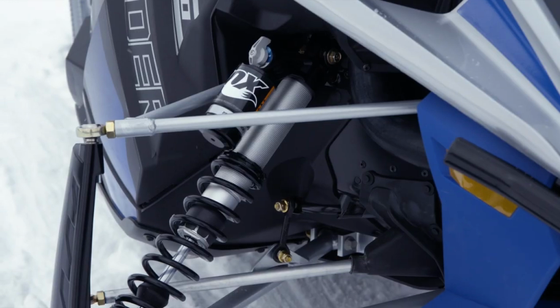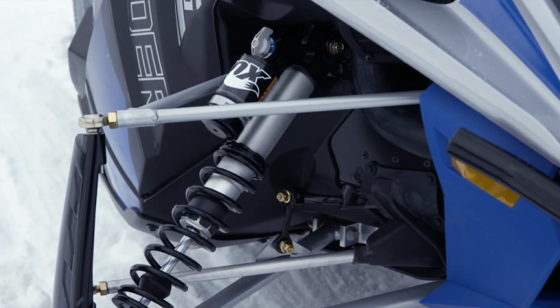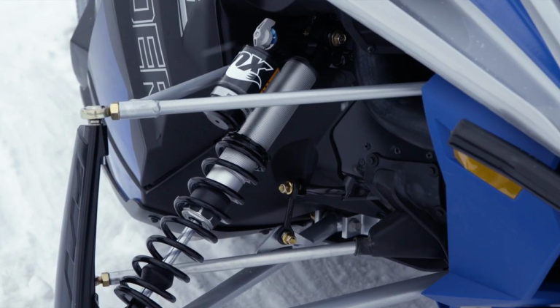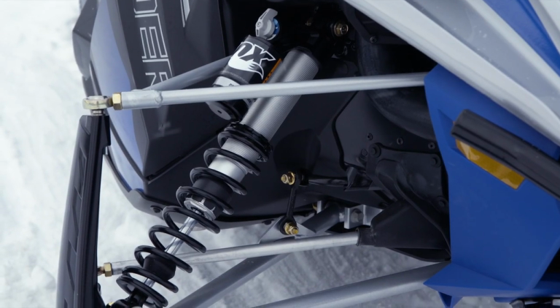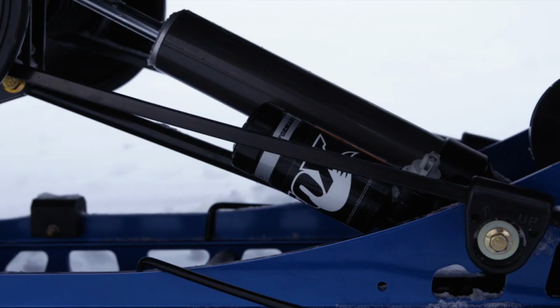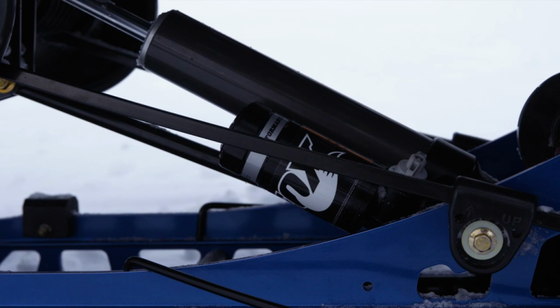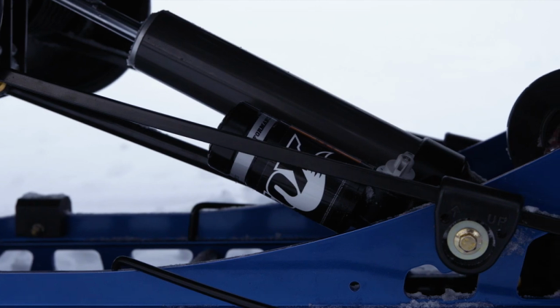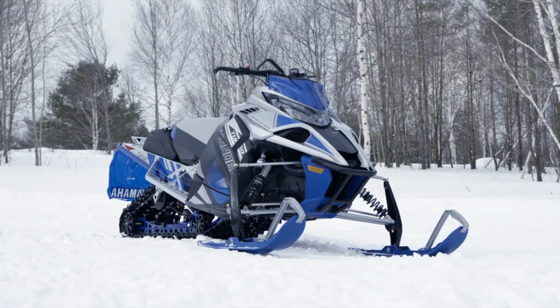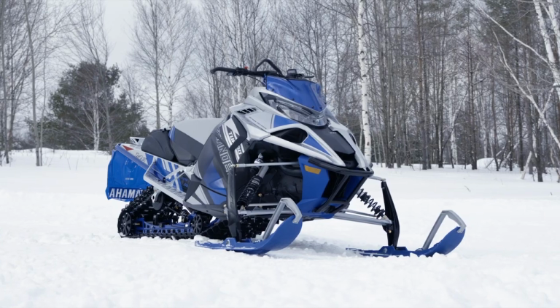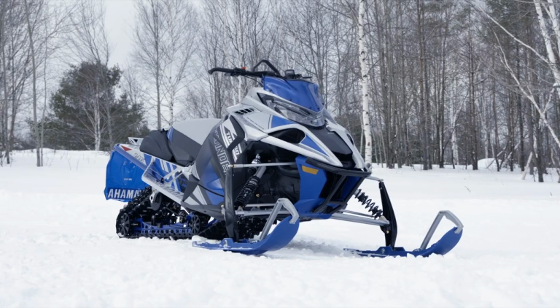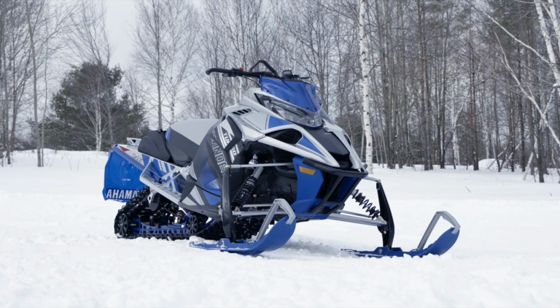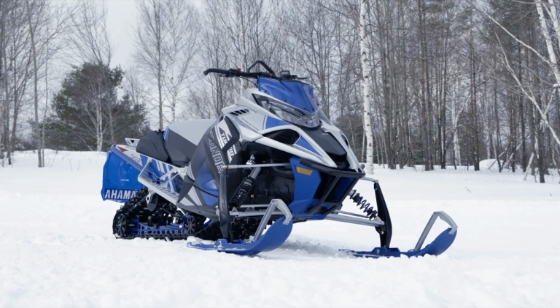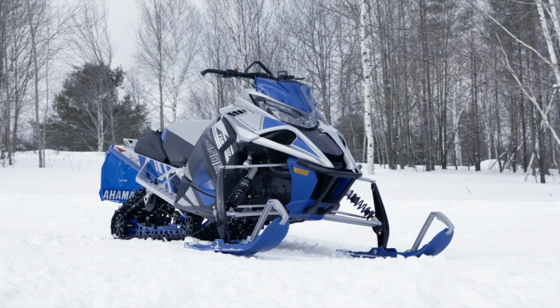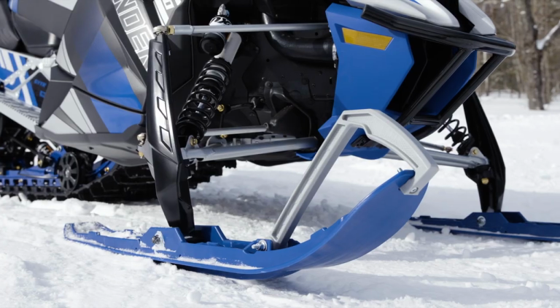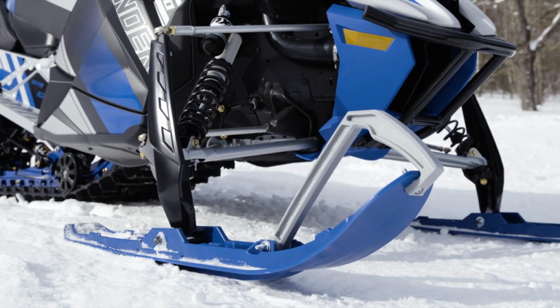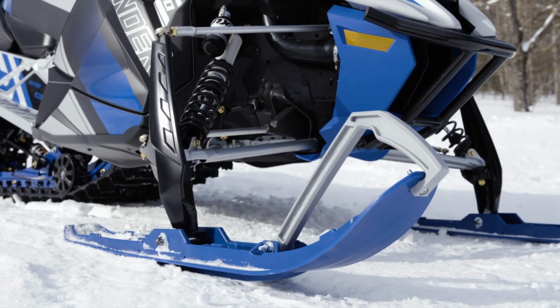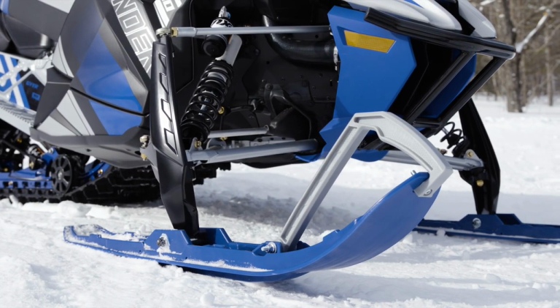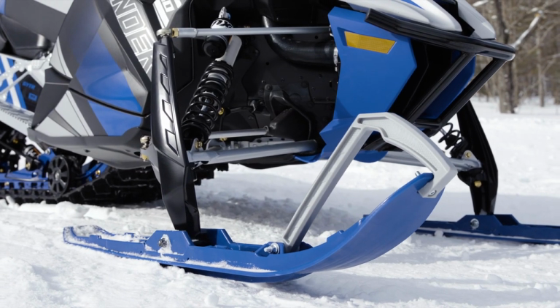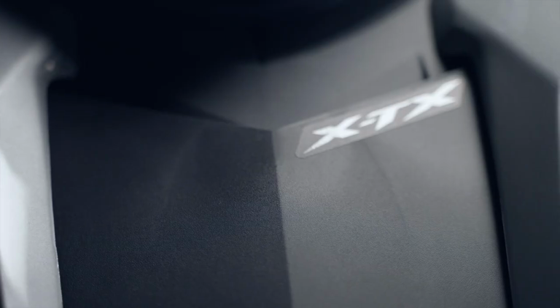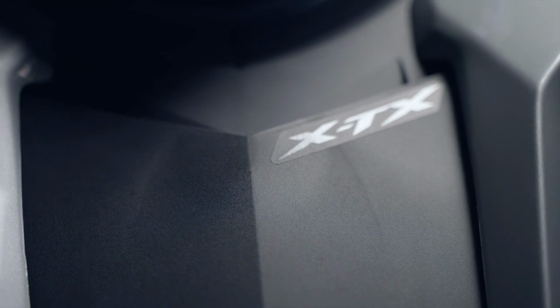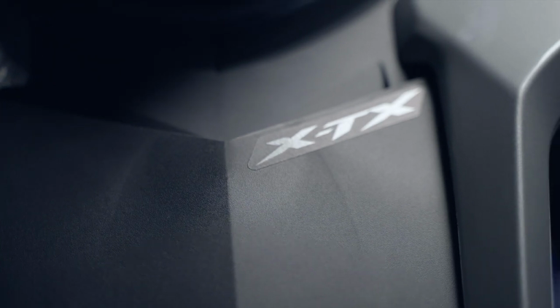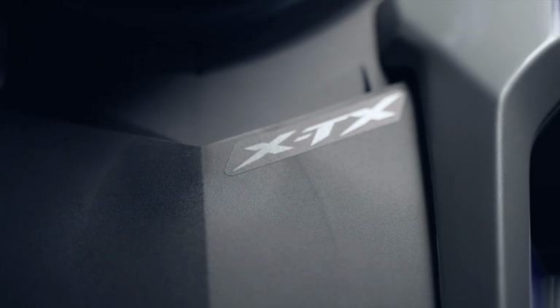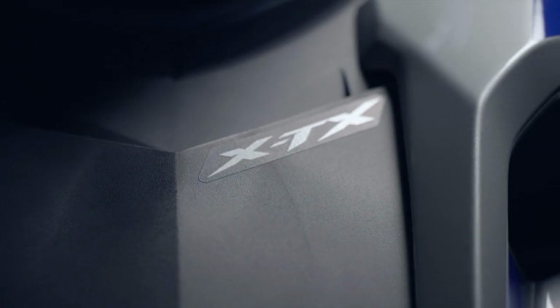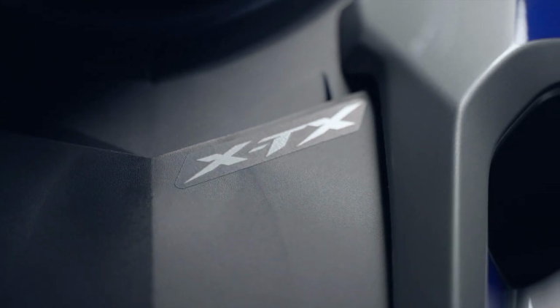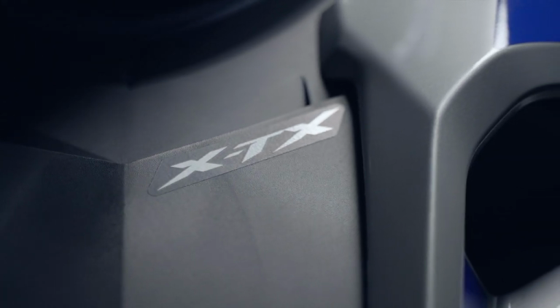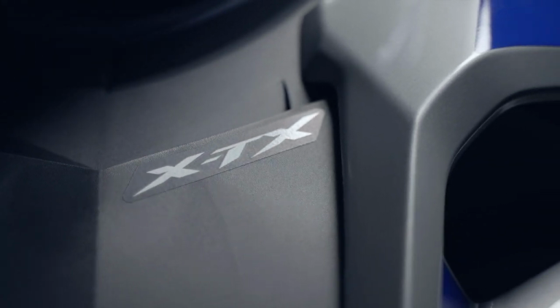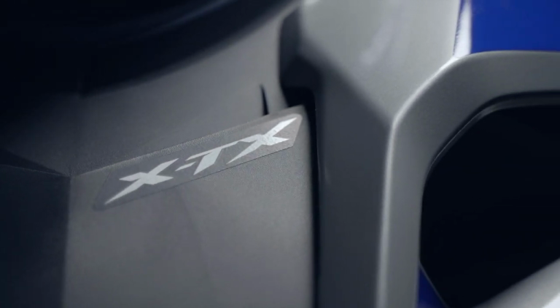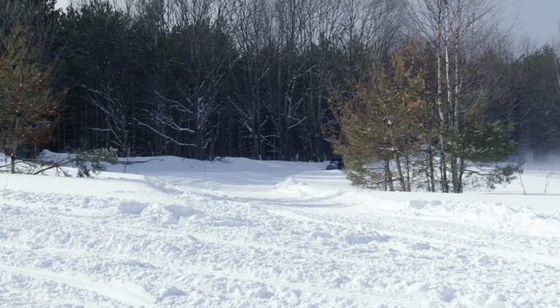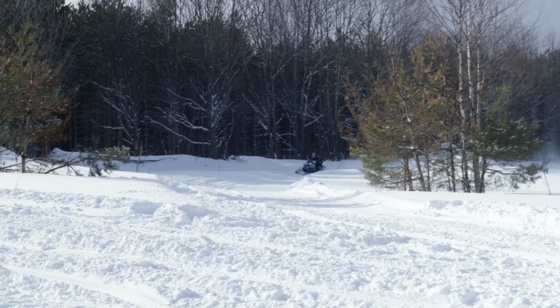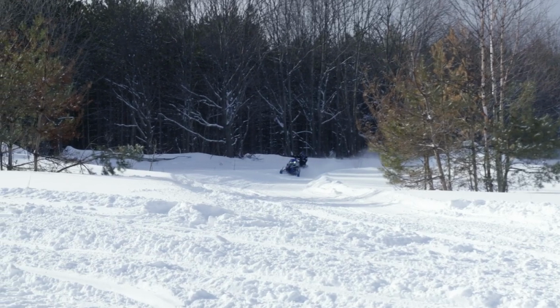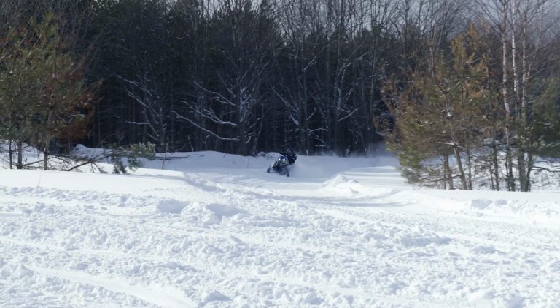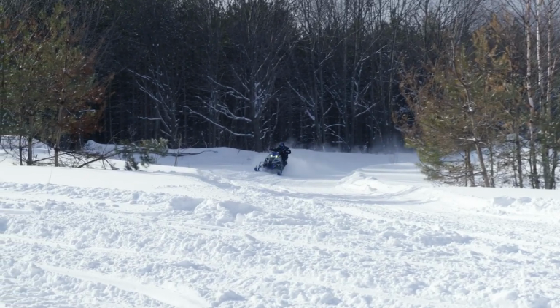Add in features like Fox Zero QS3 front and rear shocks and a 42-inch front stance with Yamaha's Strike single-keel skis, and you have a snowmobile capable of big-mile rides as well as off-trail adventures.